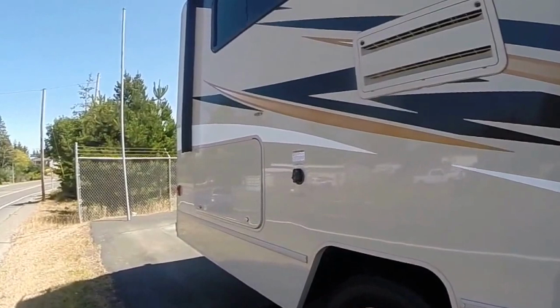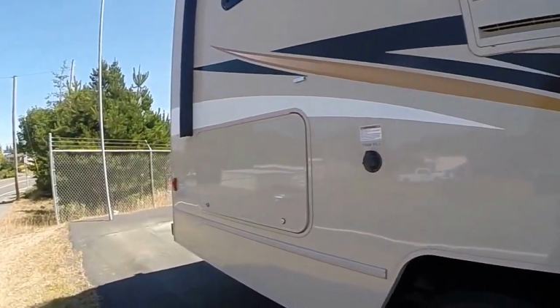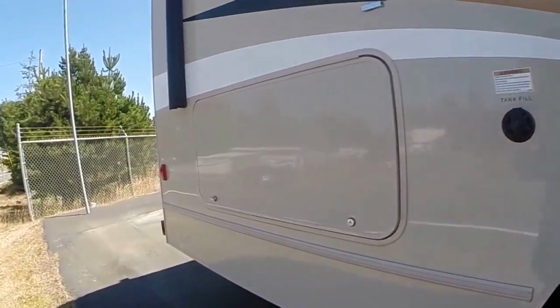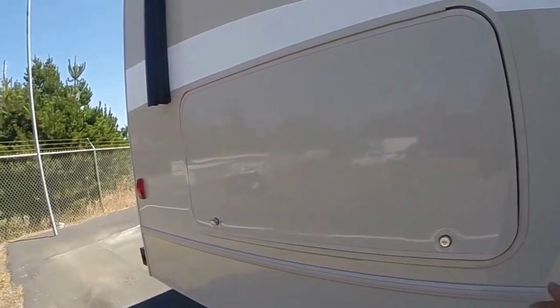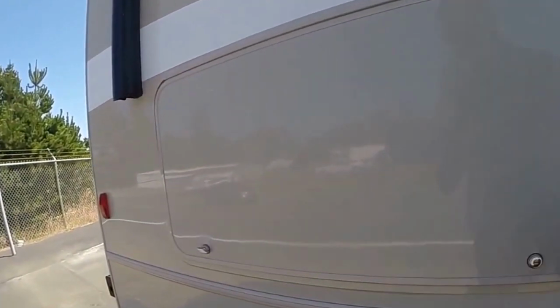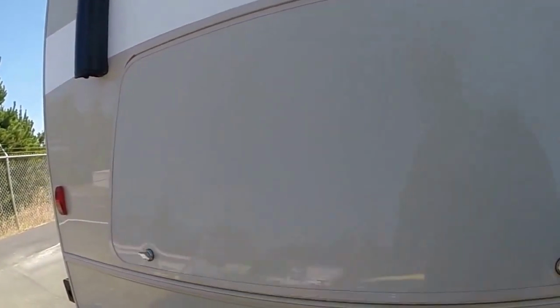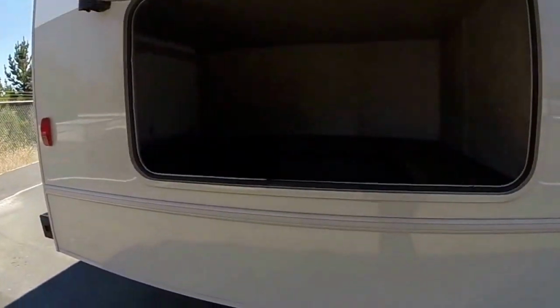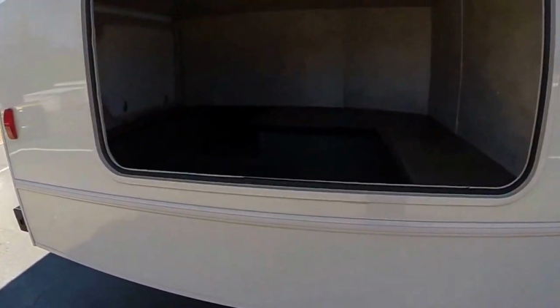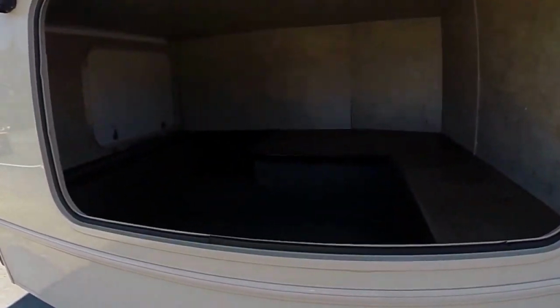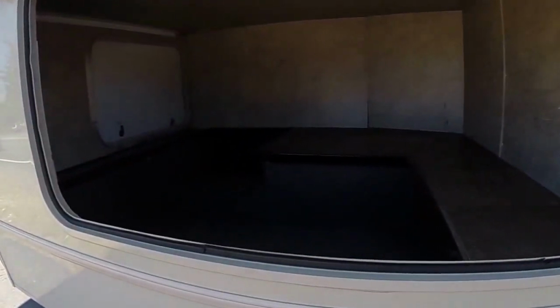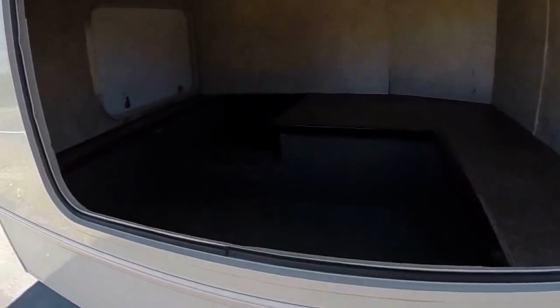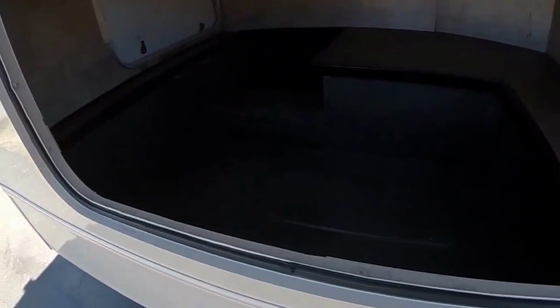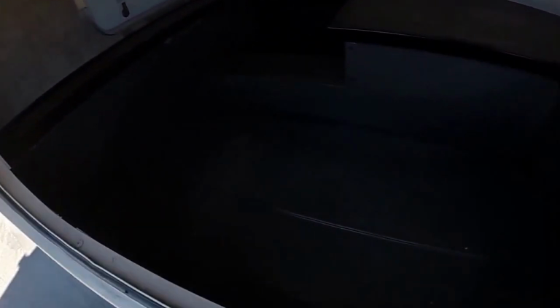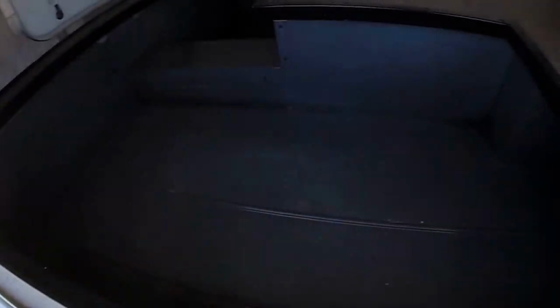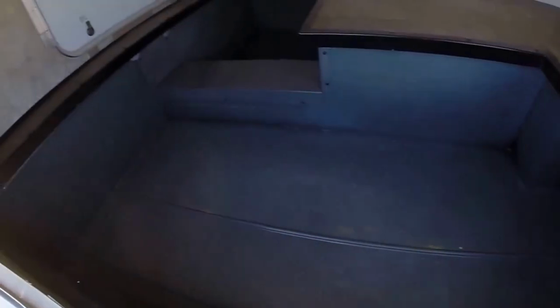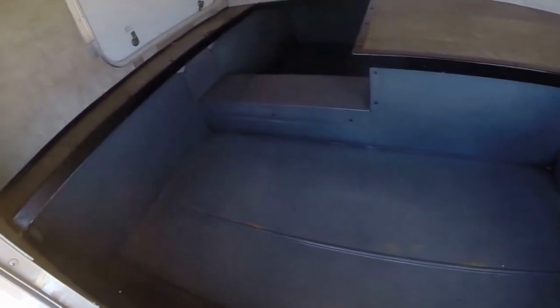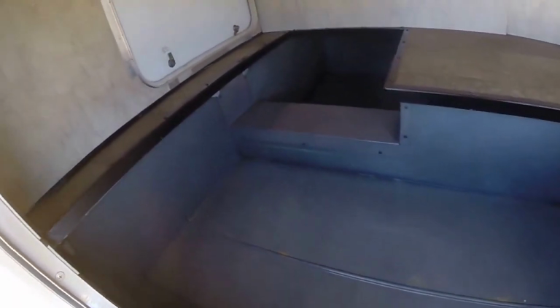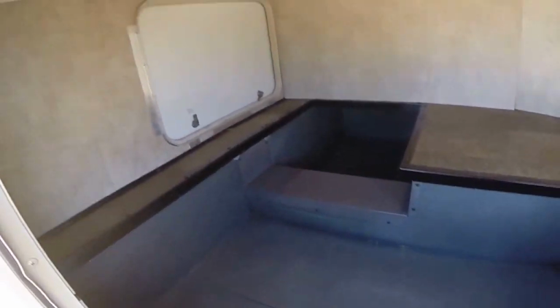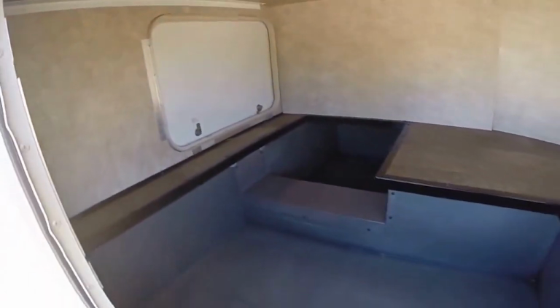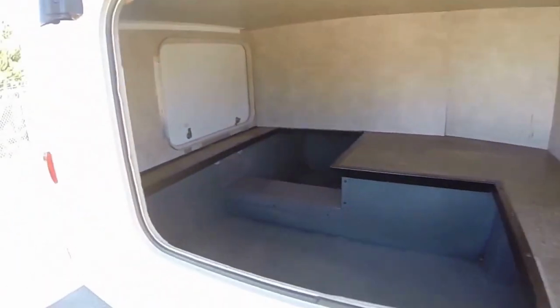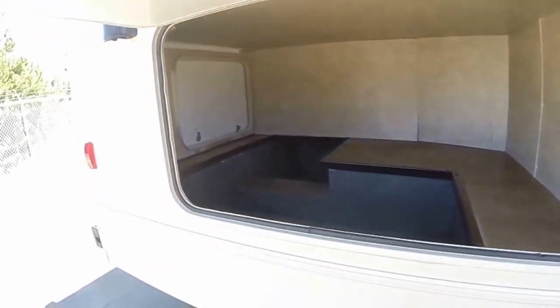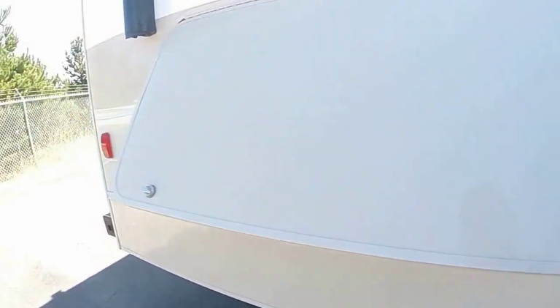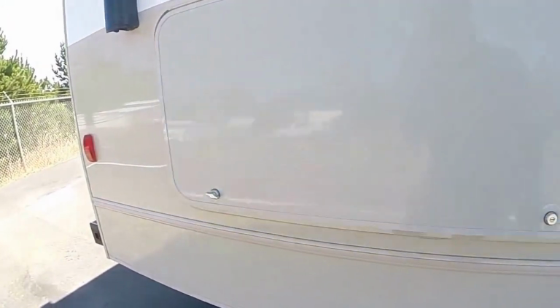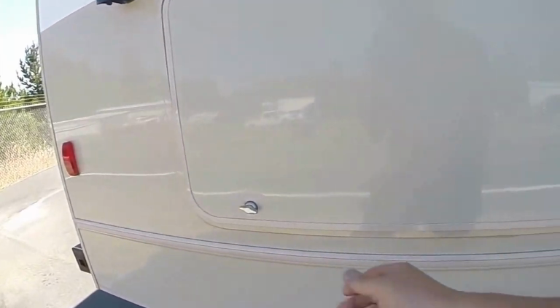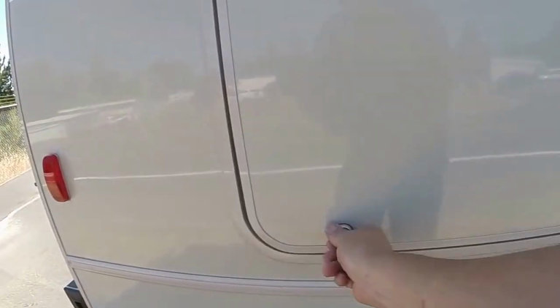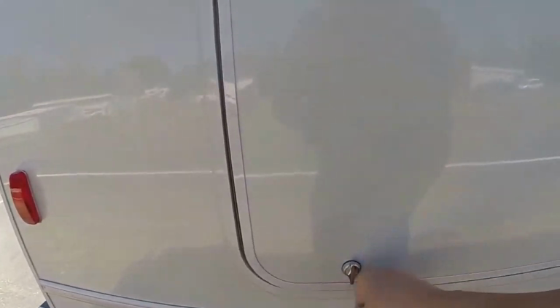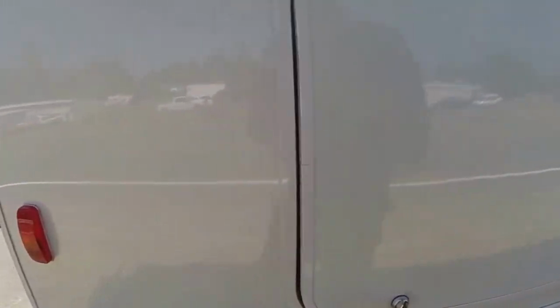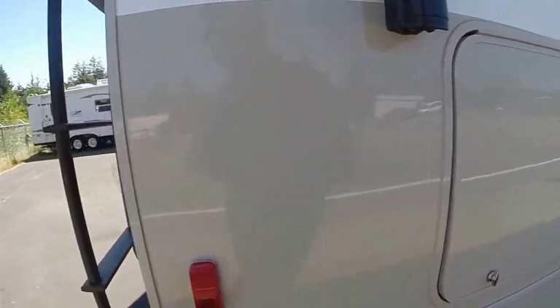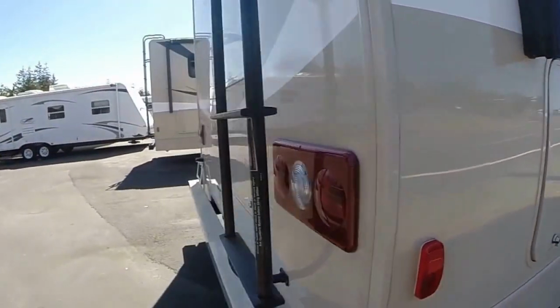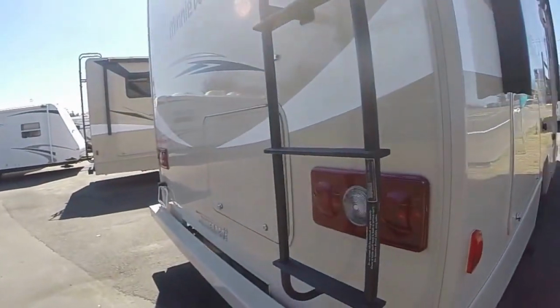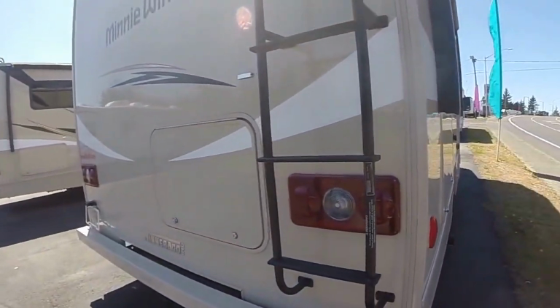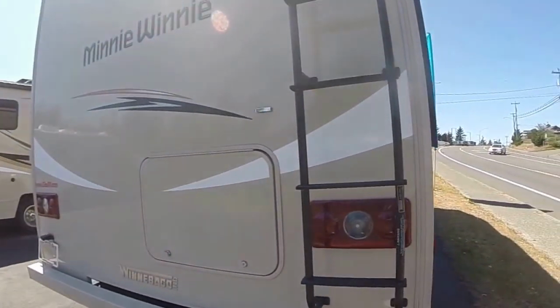And talk about storage — look at this! That cuts out down below, so you've got additional room and another access door at the very back. So bicycles, things you want to bring along on the trip, now it's no longer a problem.